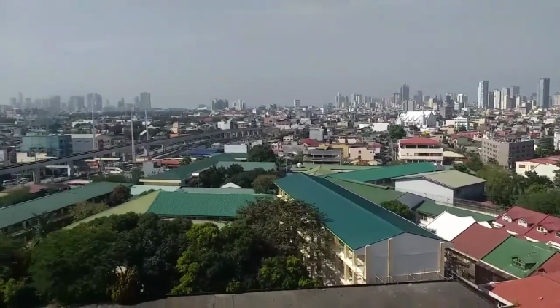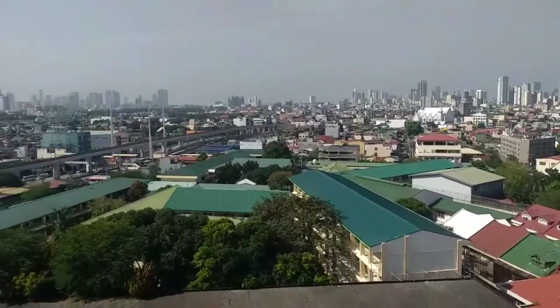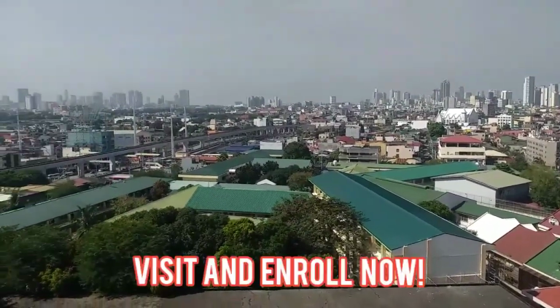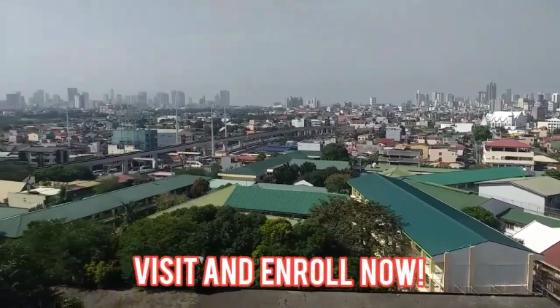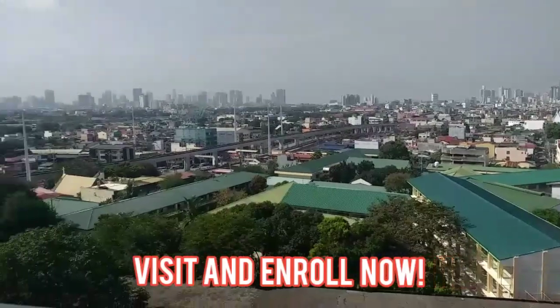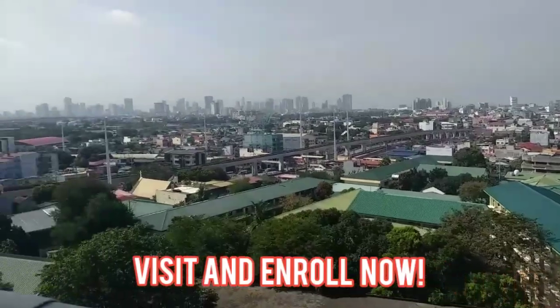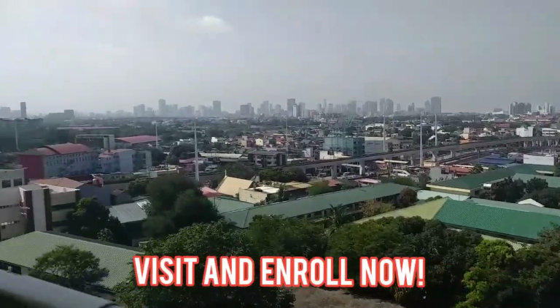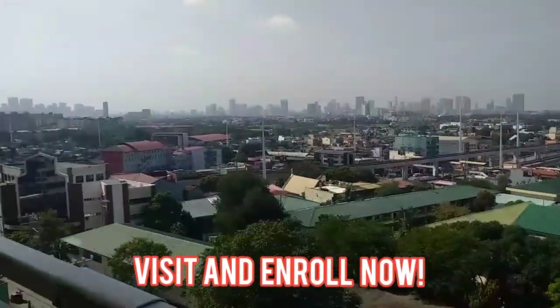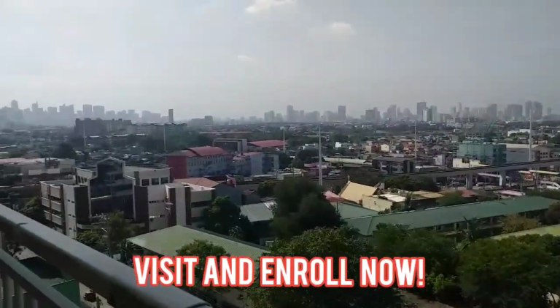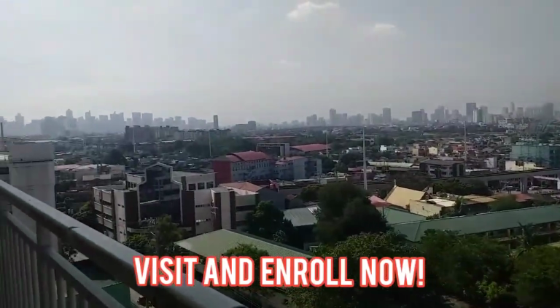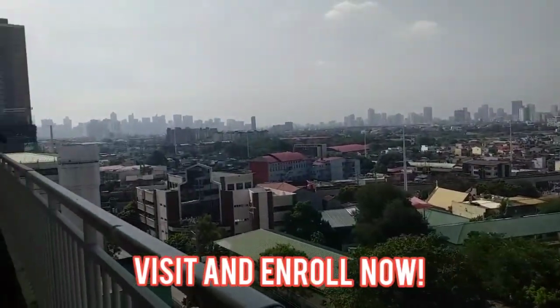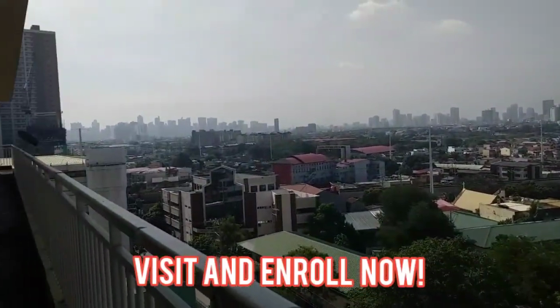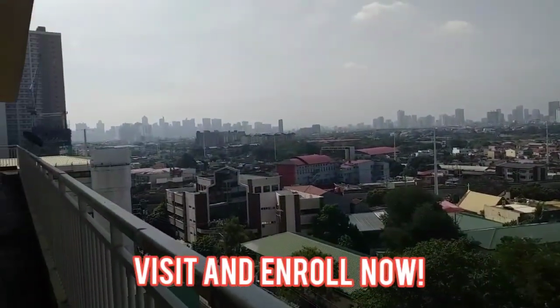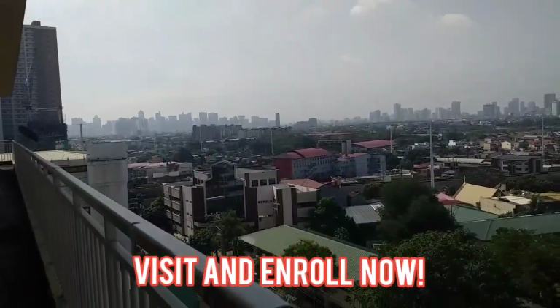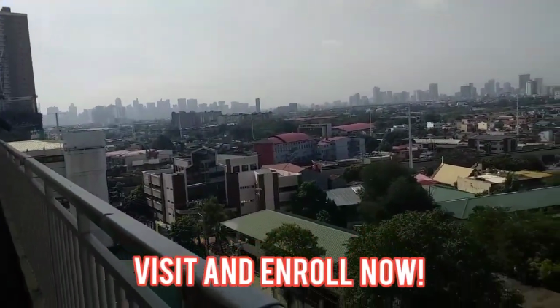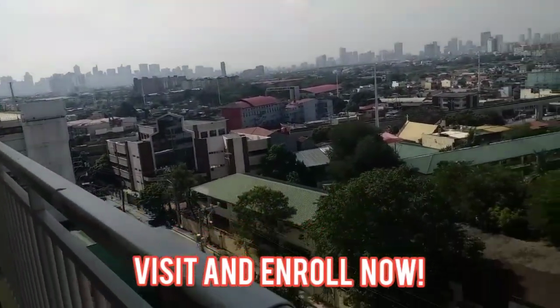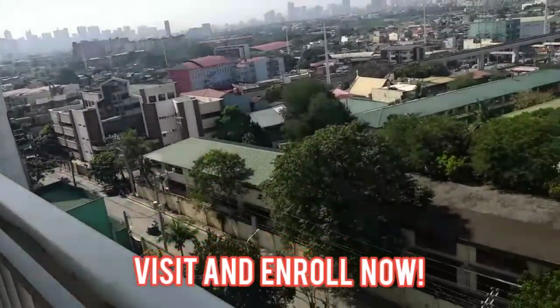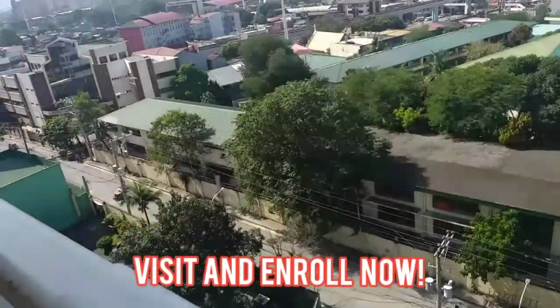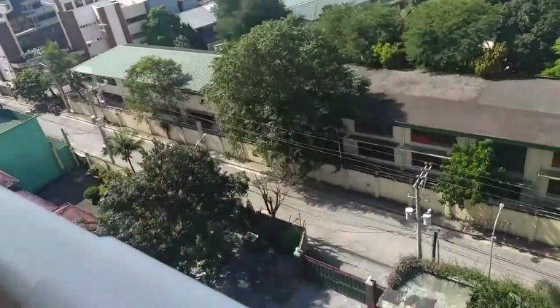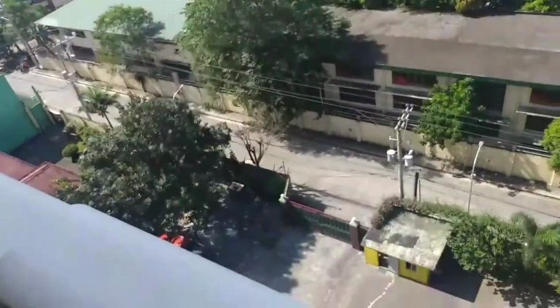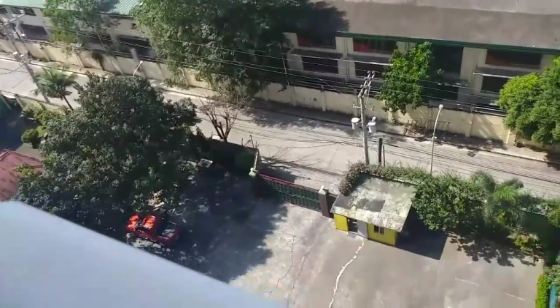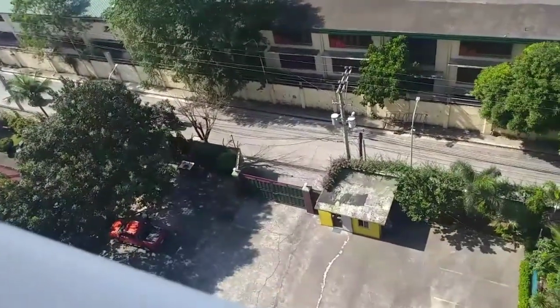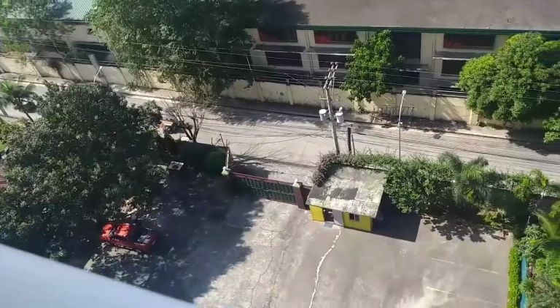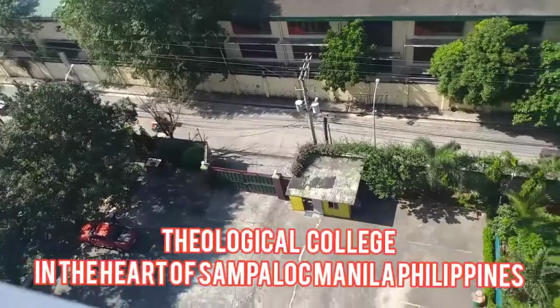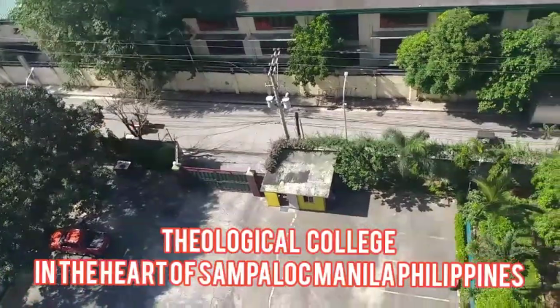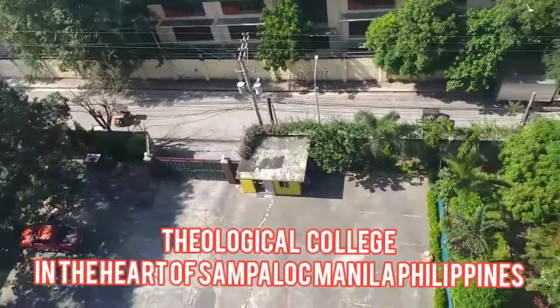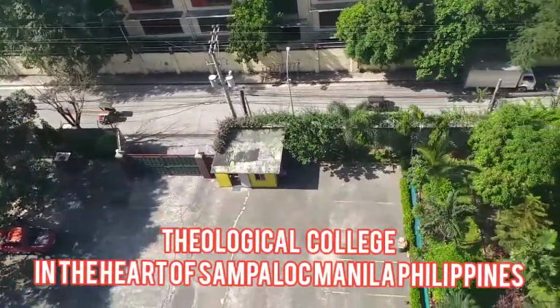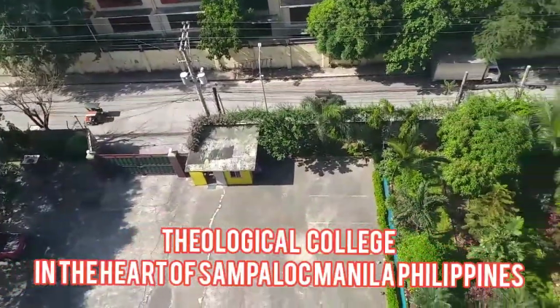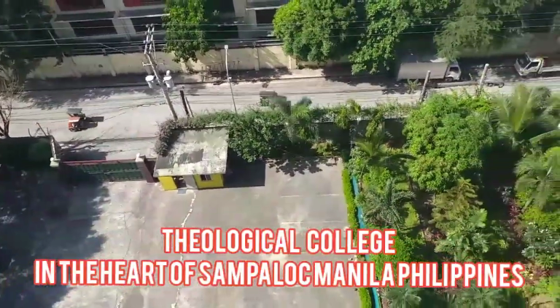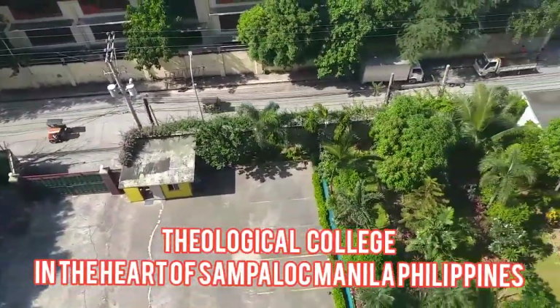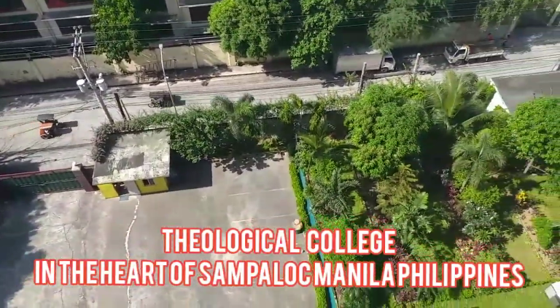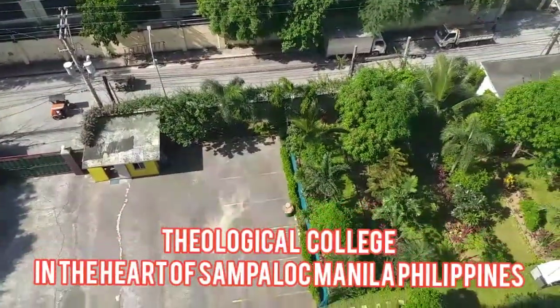With these, we would like to invite you to visit, enroll, and be a part of this formal theological college in the heart of Sampaloc, Manila, Philippines.